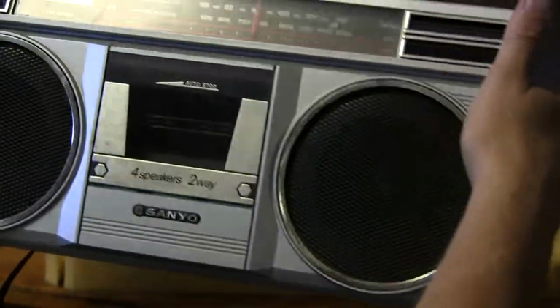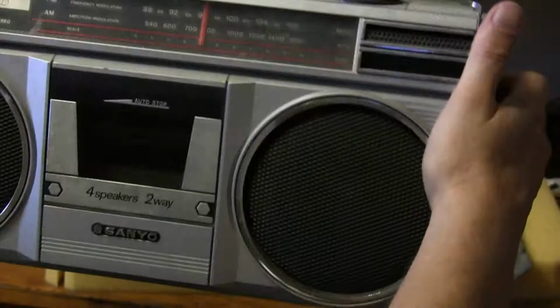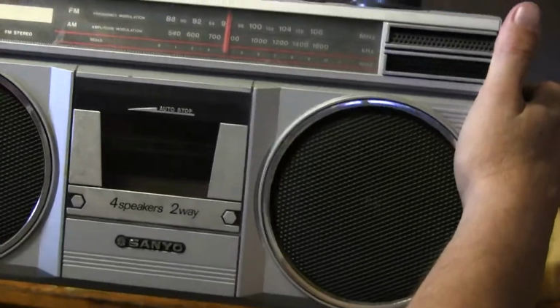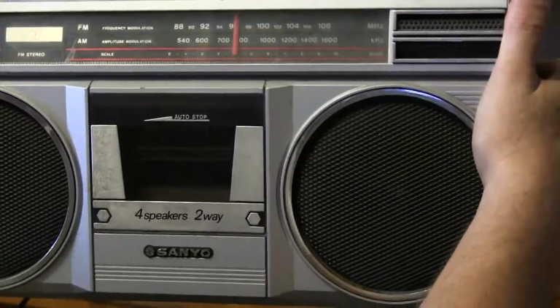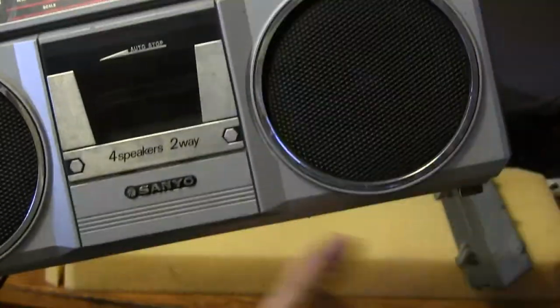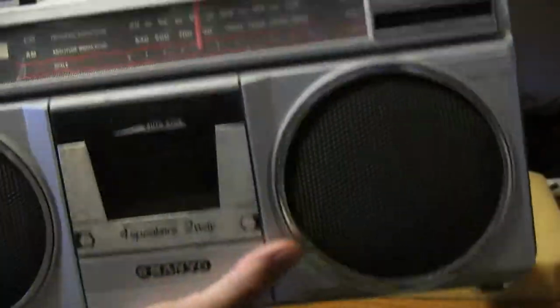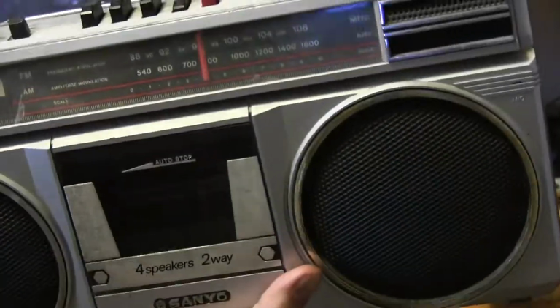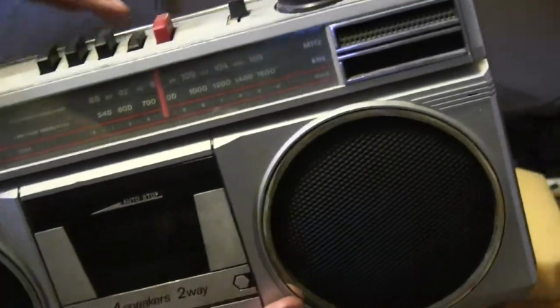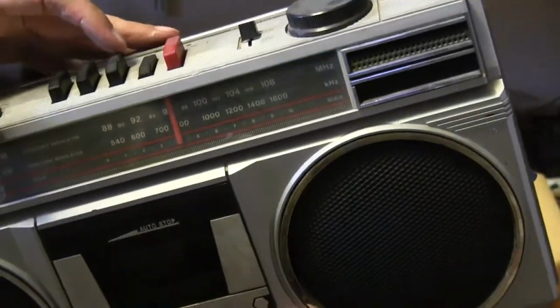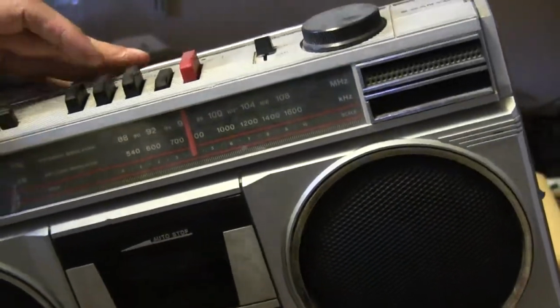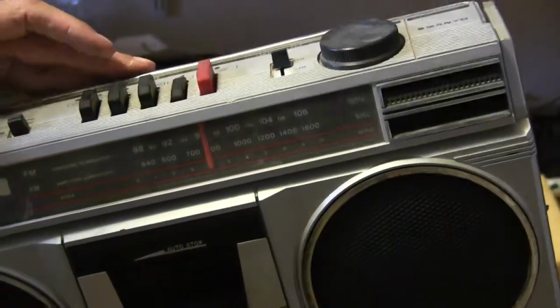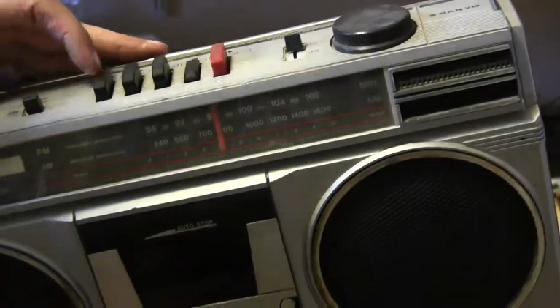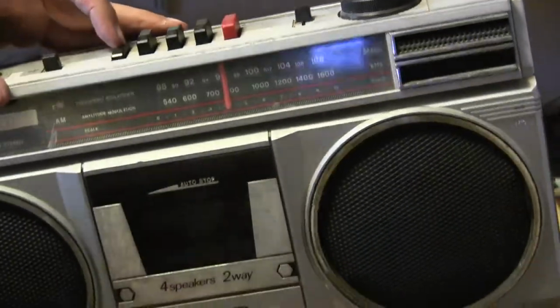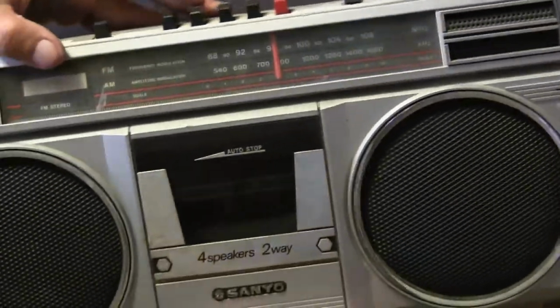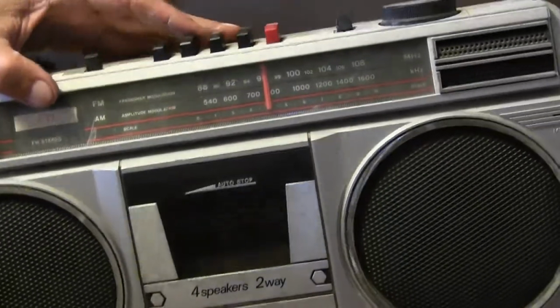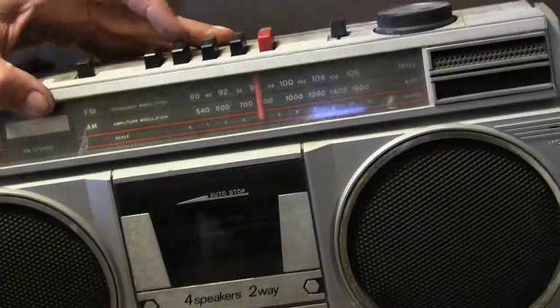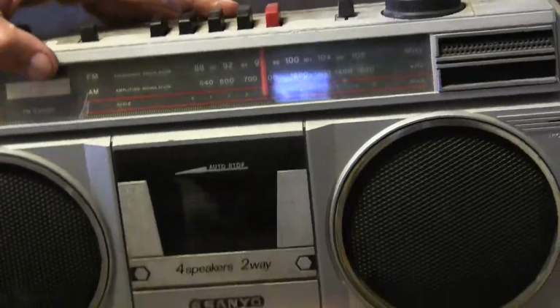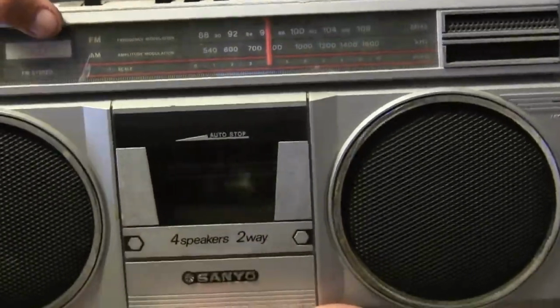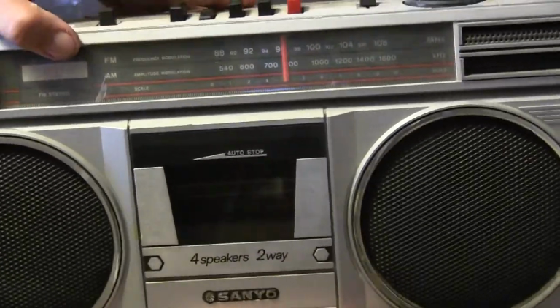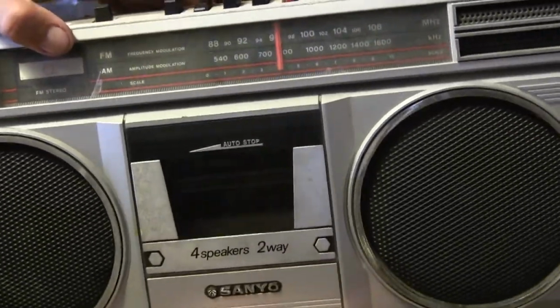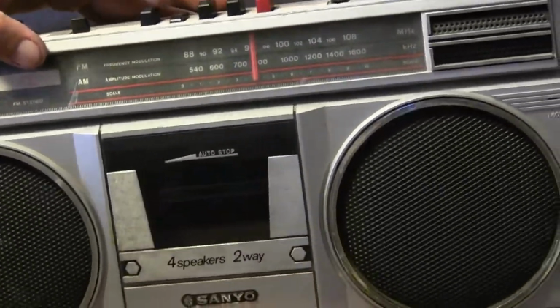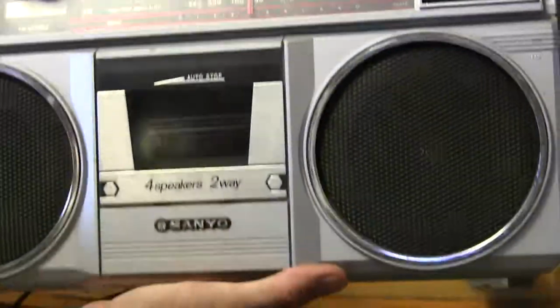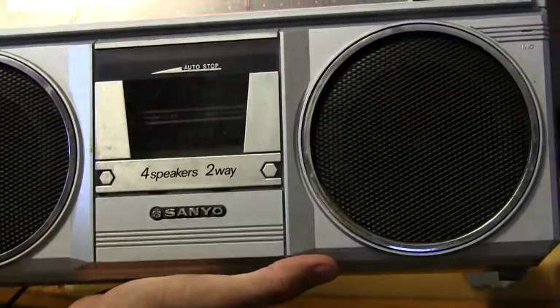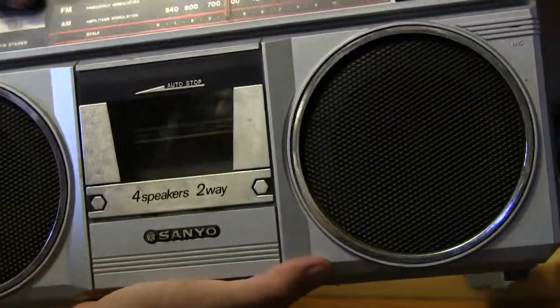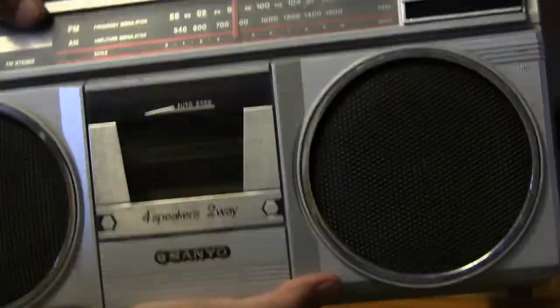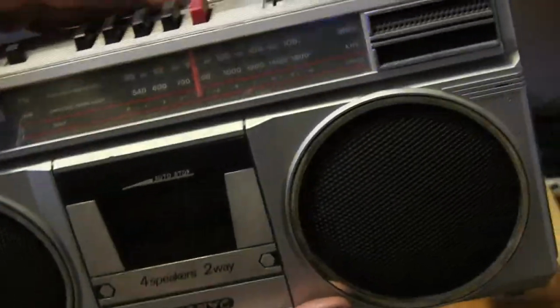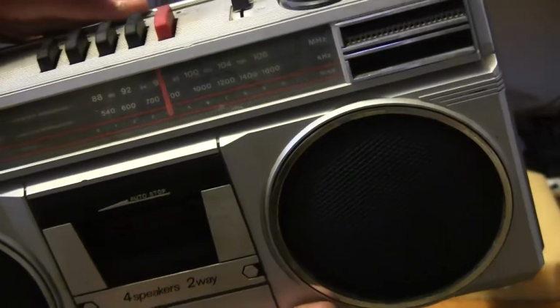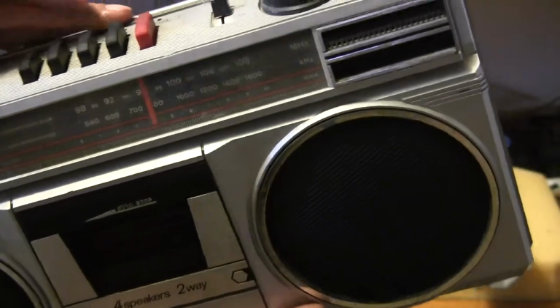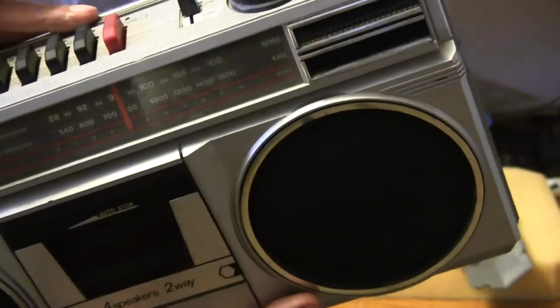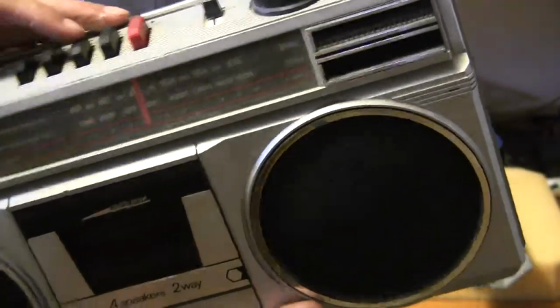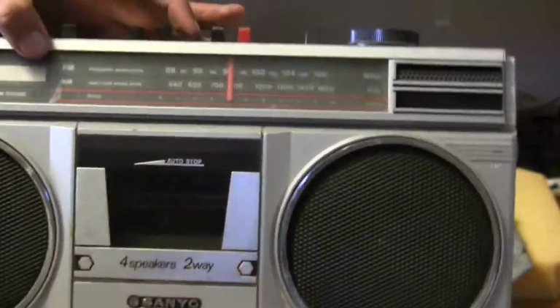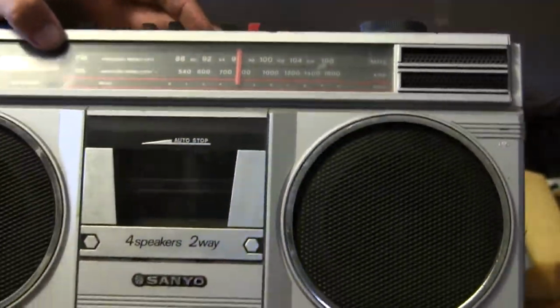The tape deck works, but it doesn't play any sound. Let's try fast forwarding — or not — let's try rewinding.